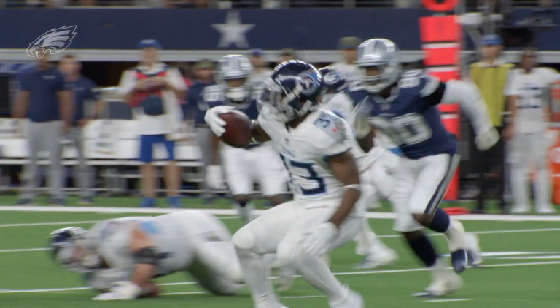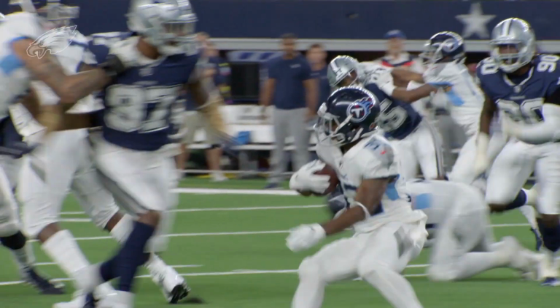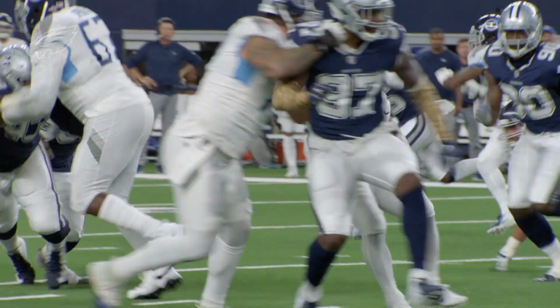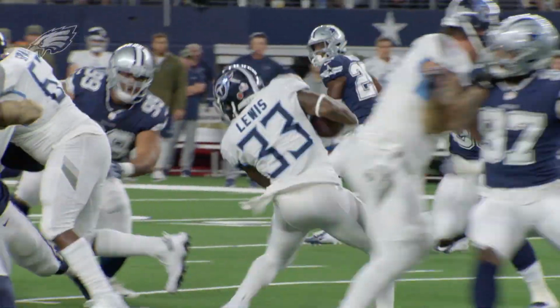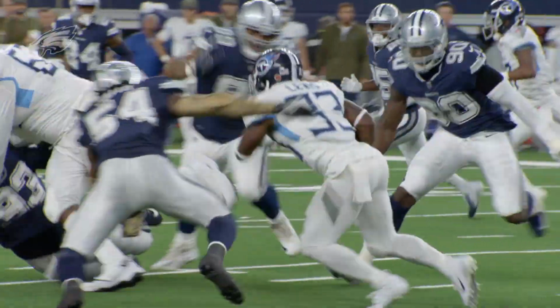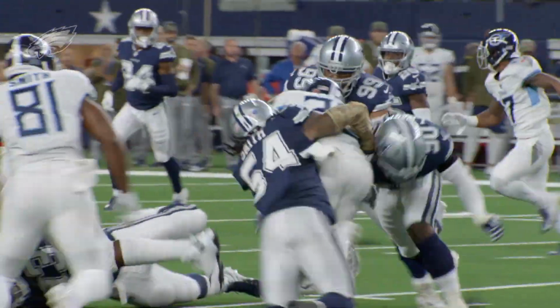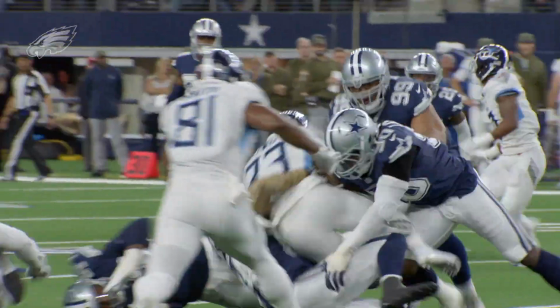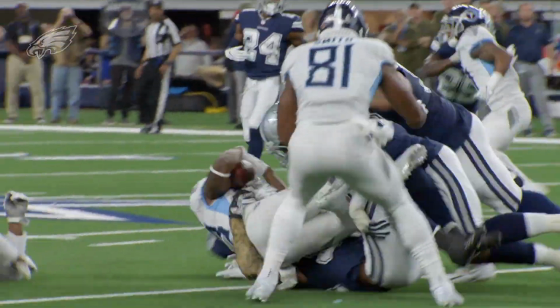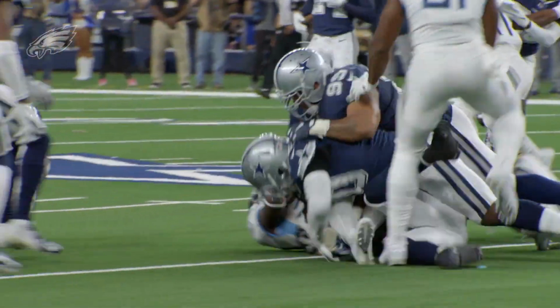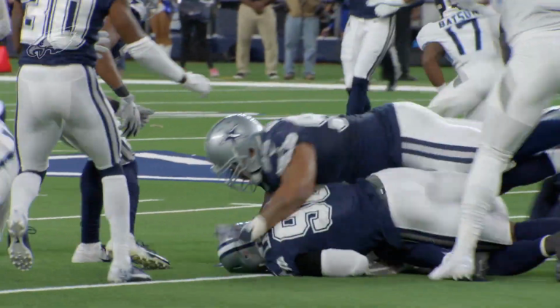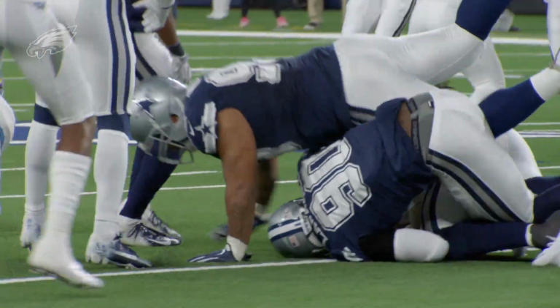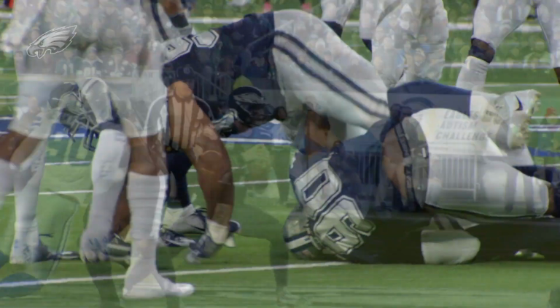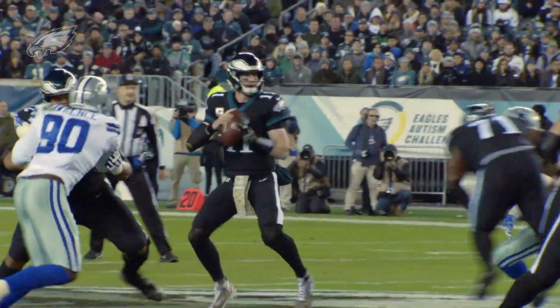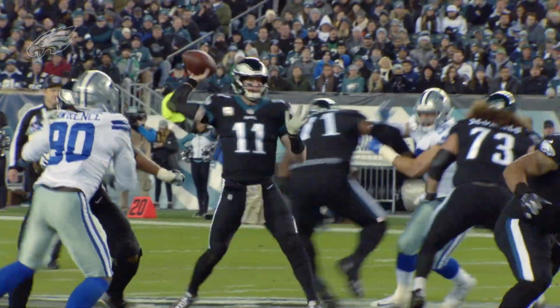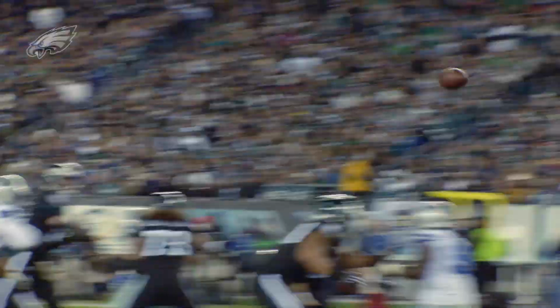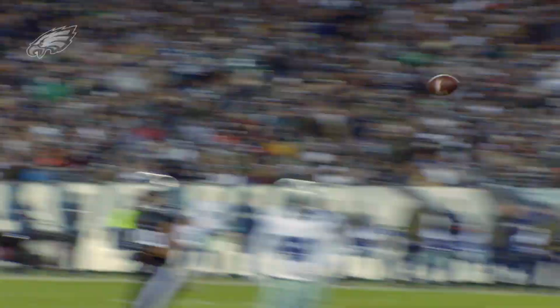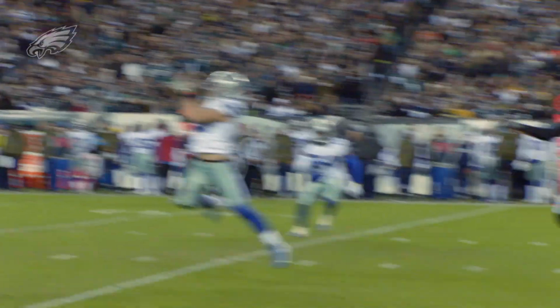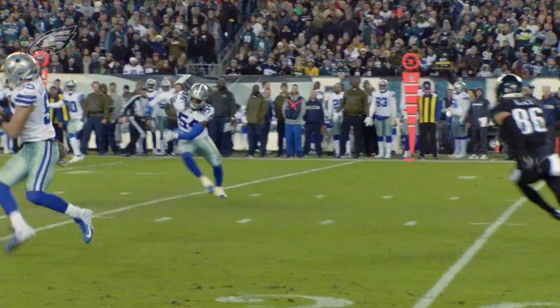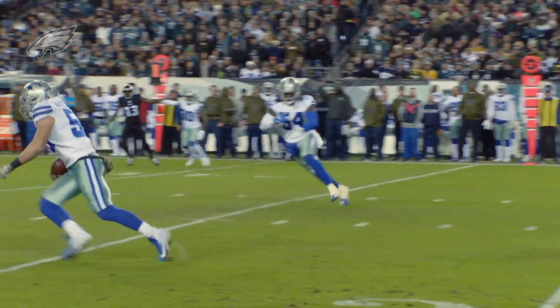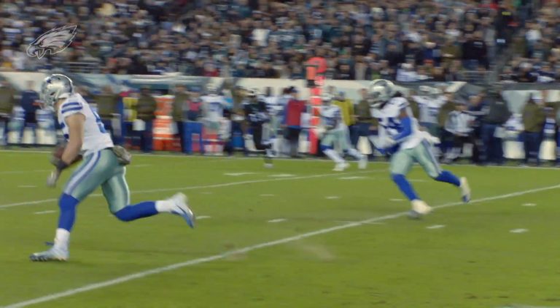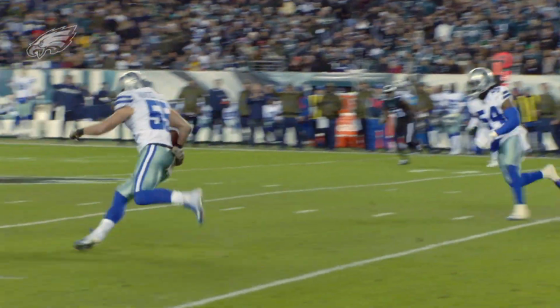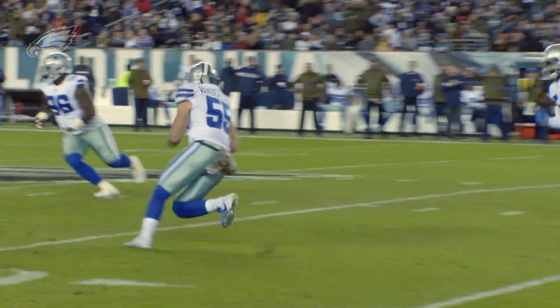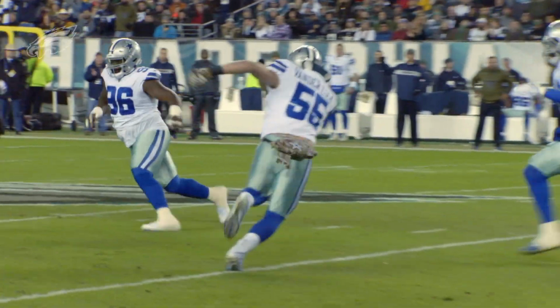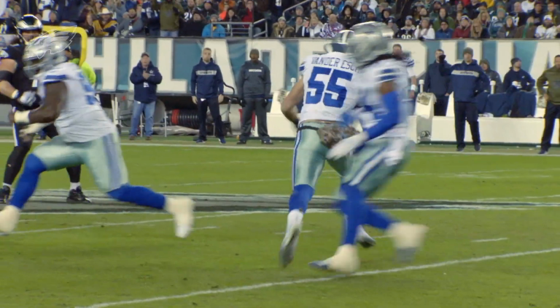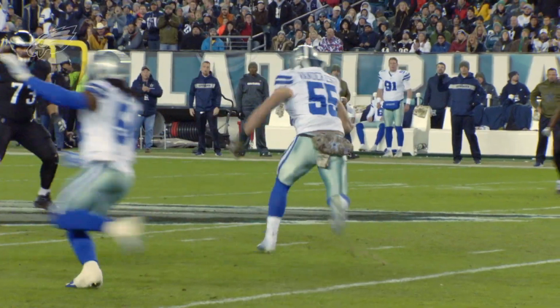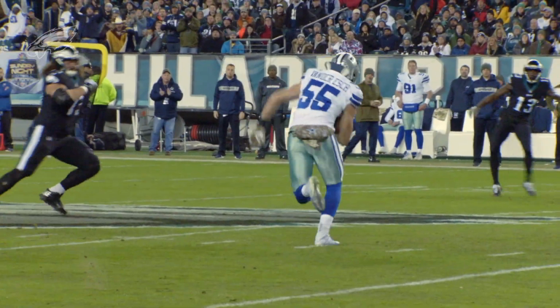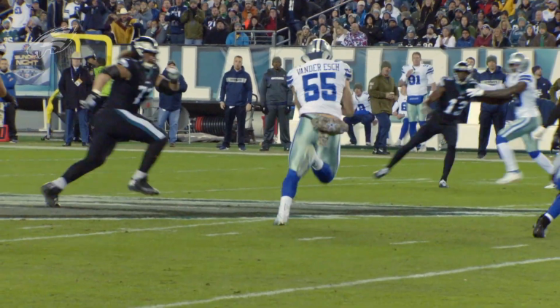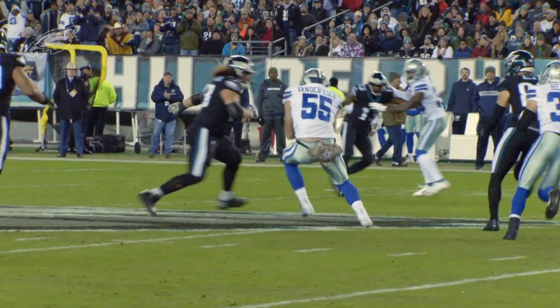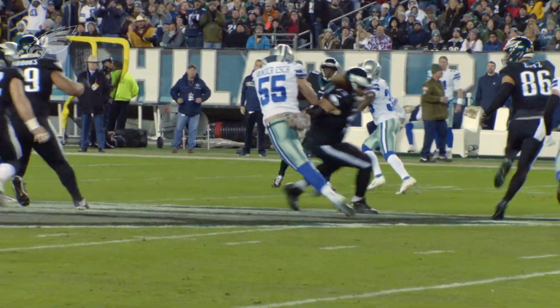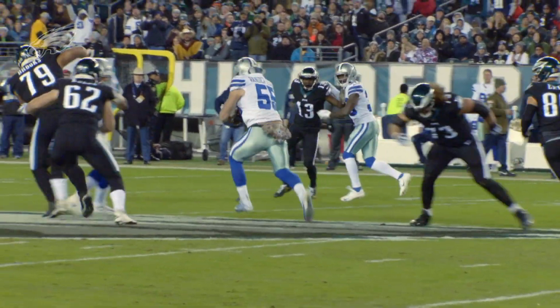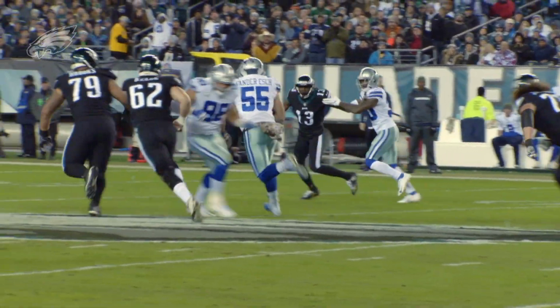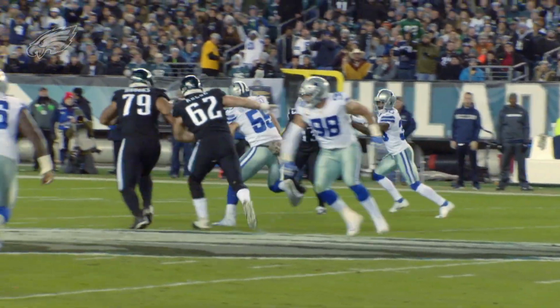Where Leighton Van Der Esch, coming from the inside, uses his speed and stride length to make the tackle for a very short gain. So what you have with Jalen Smith and Leighton Van Der Esch: two good-sized, fast, dynamic stacked linebackers — very good in the run game. And Leighton Van Der Esch in particular is also very good as a pass defender. It is a tough challenge for the Eagles' offense.